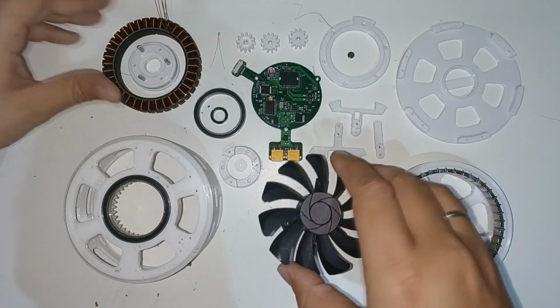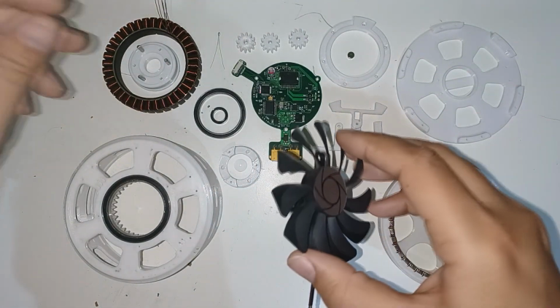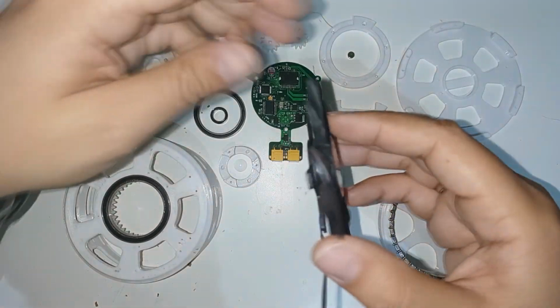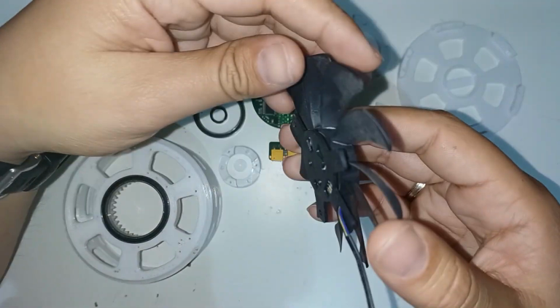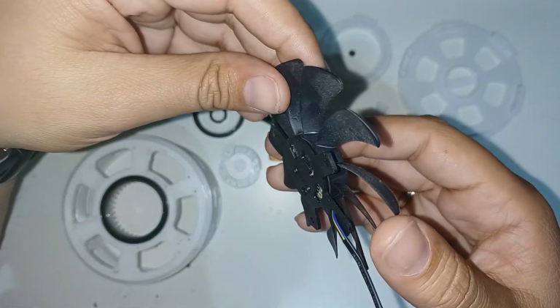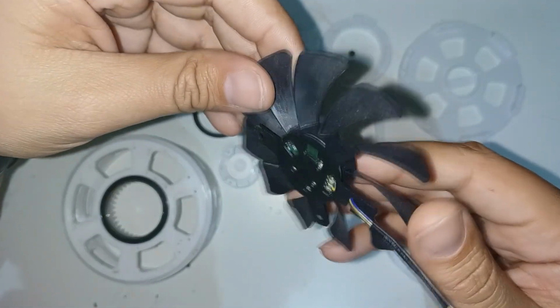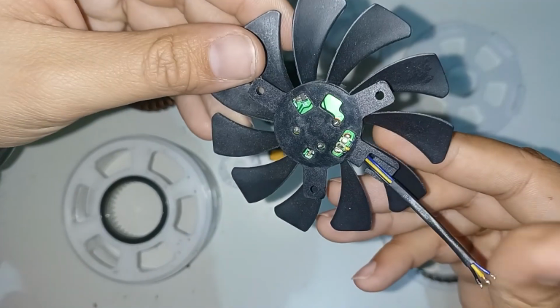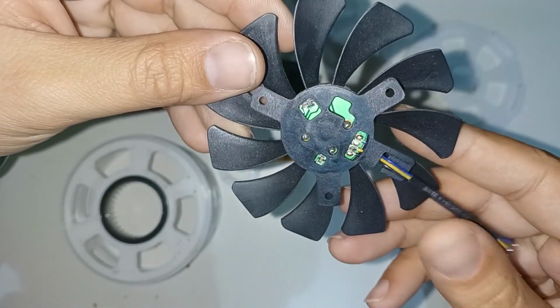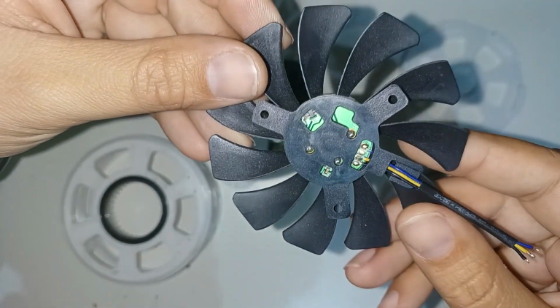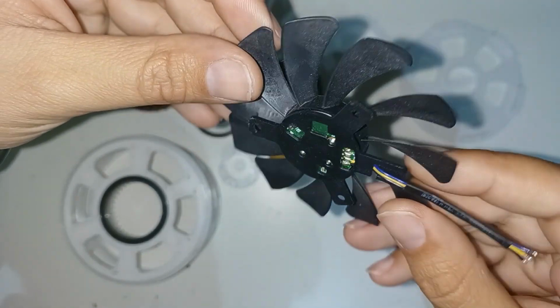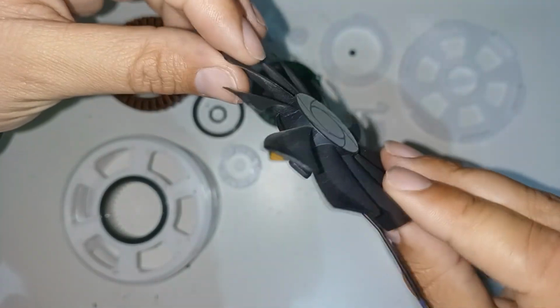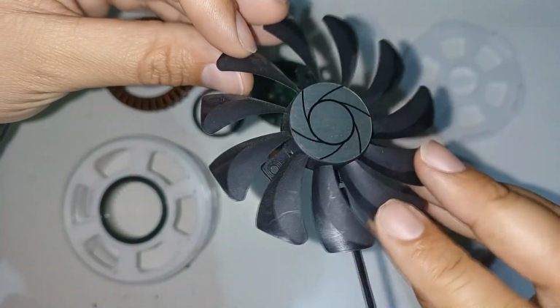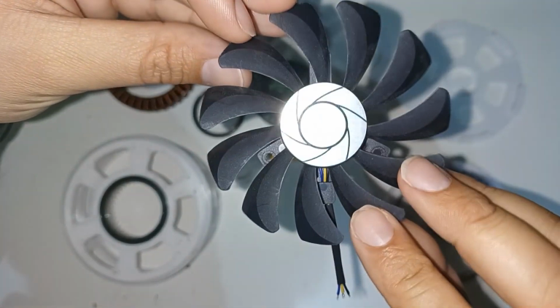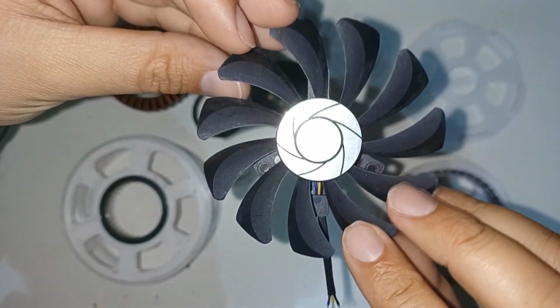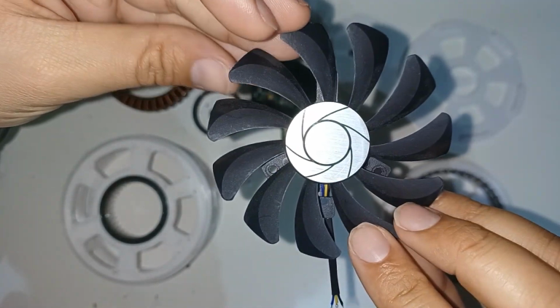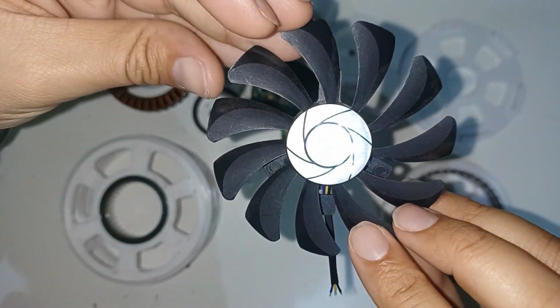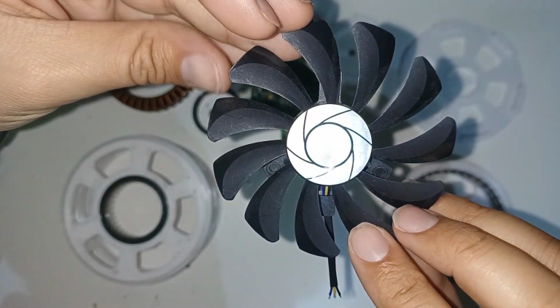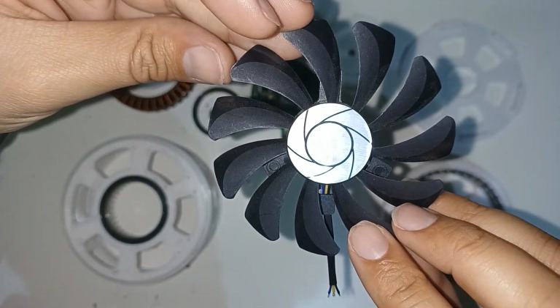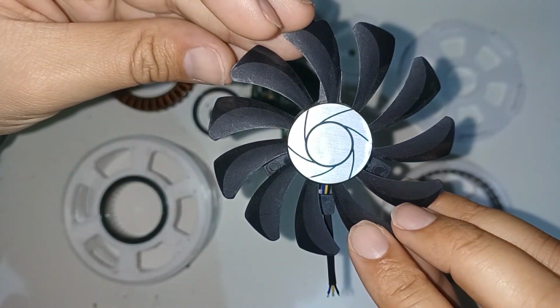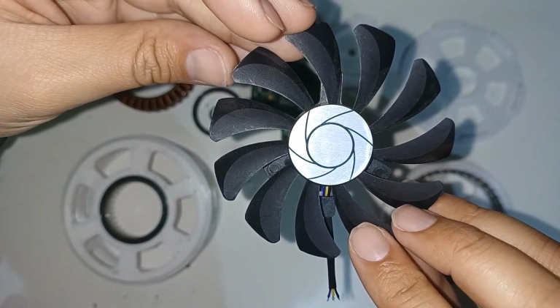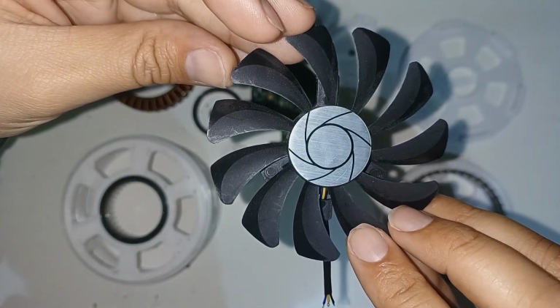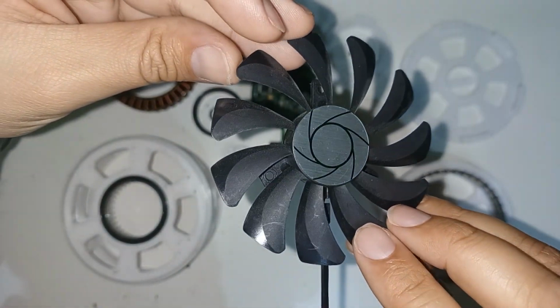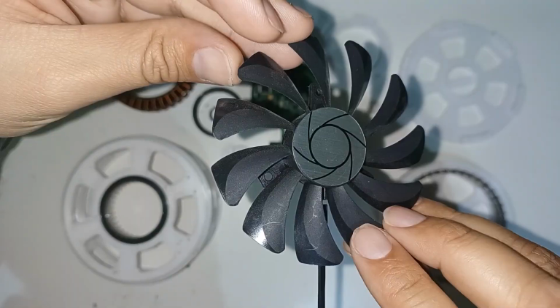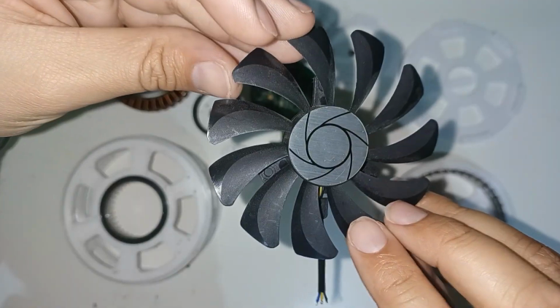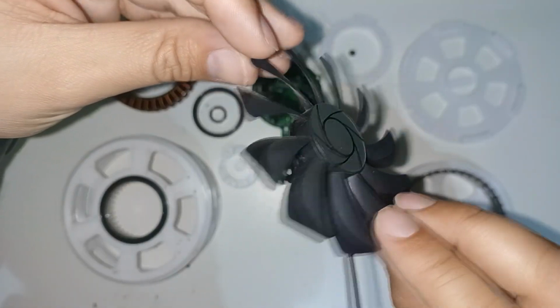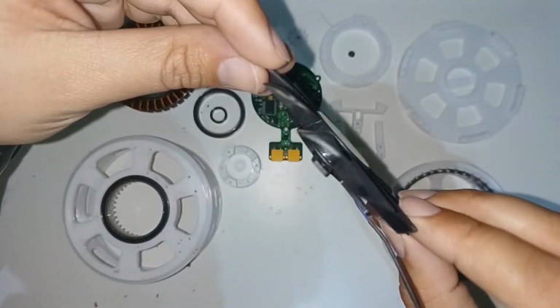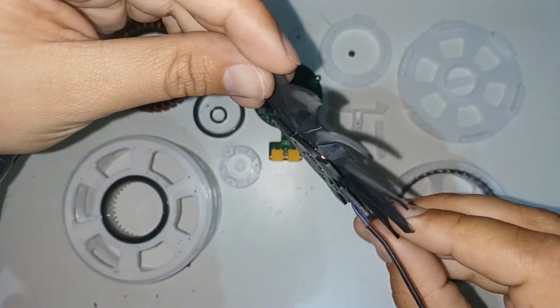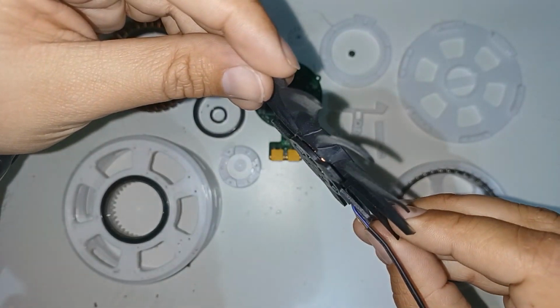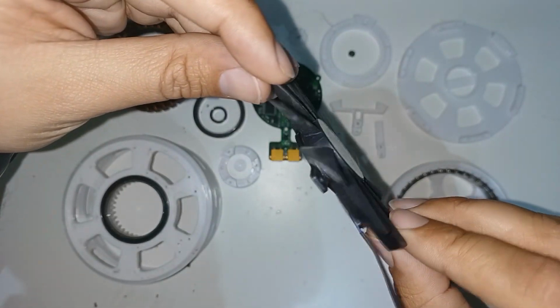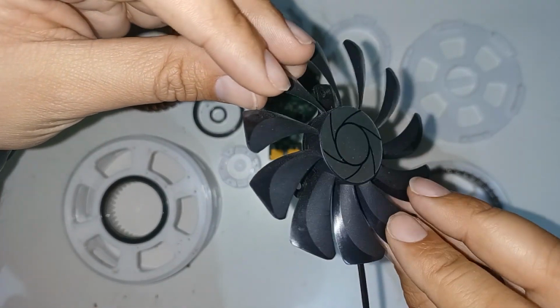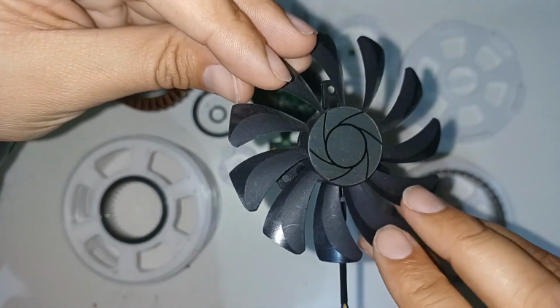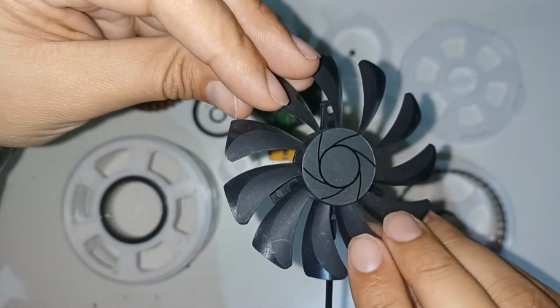This is the fan. It is a fan from a graphics card and it rotates more or less fast according to a temperature sensor that is physically touching the stator coils.